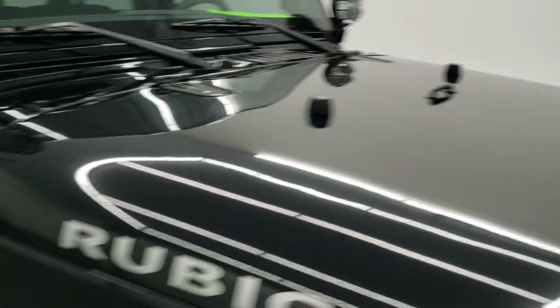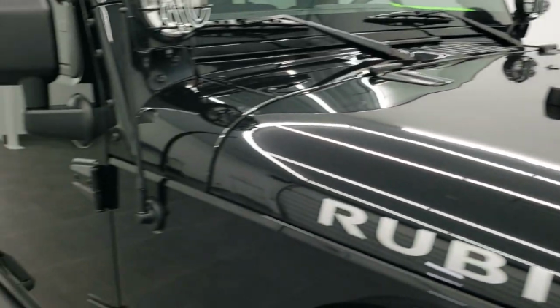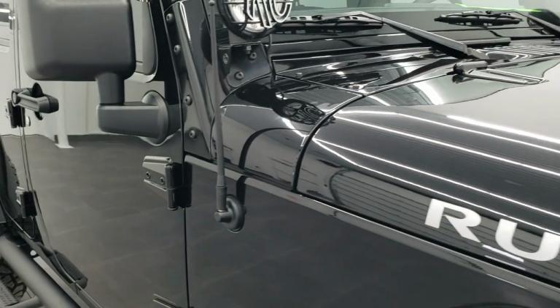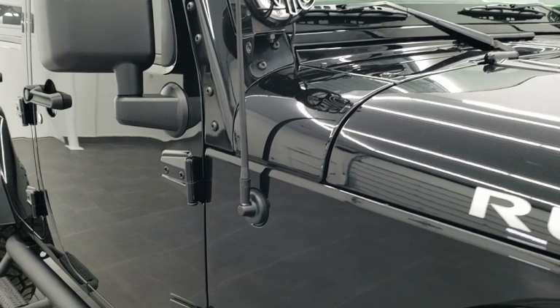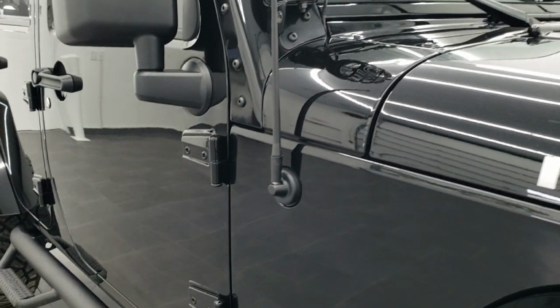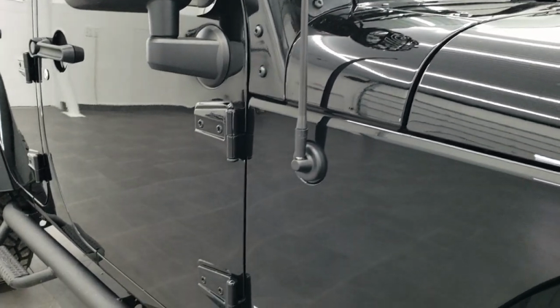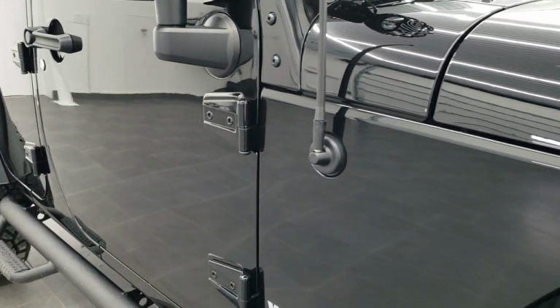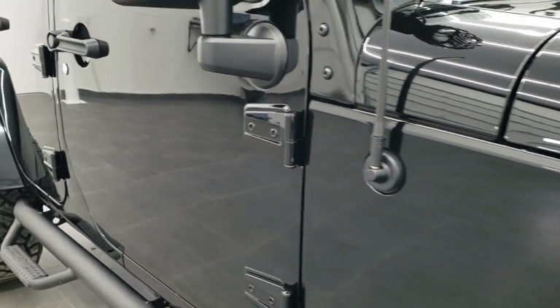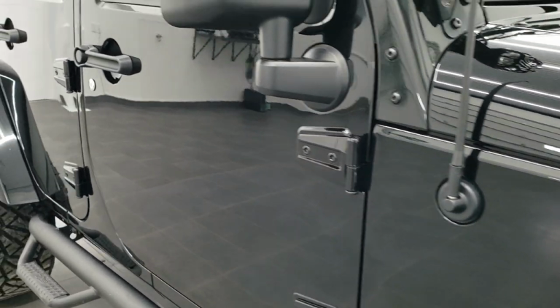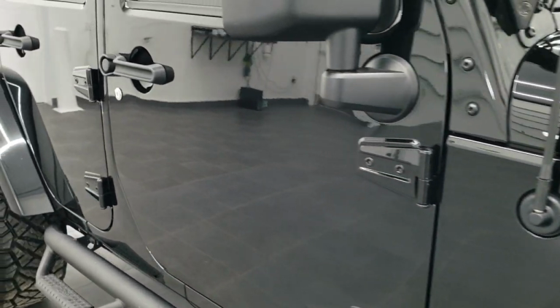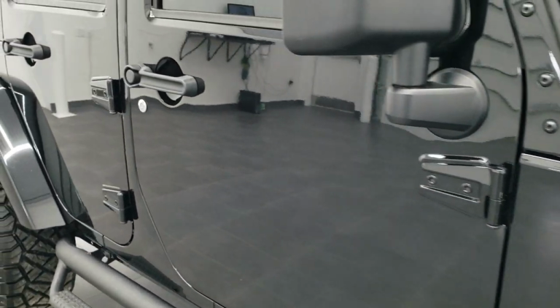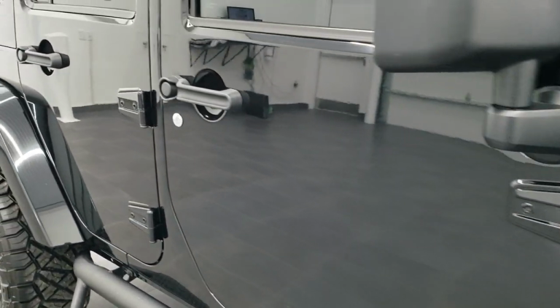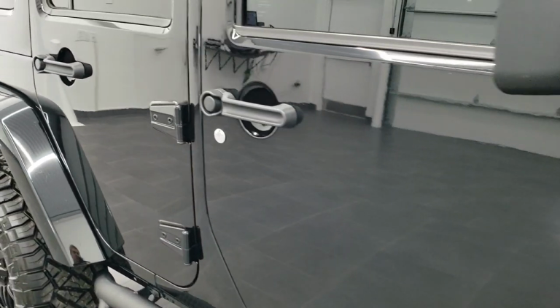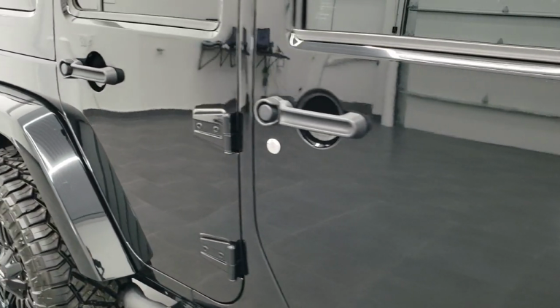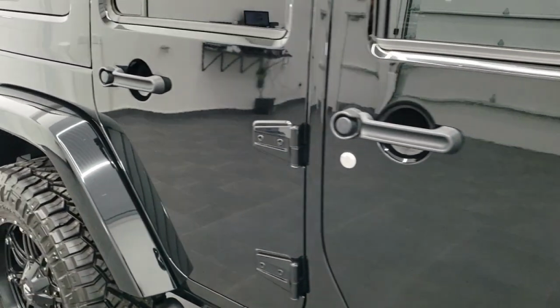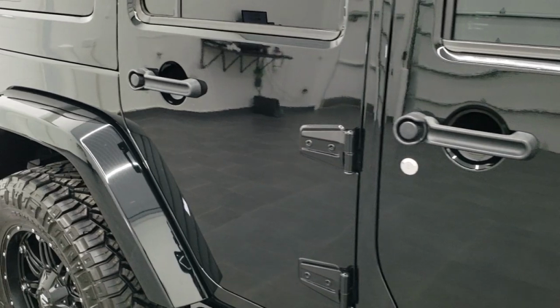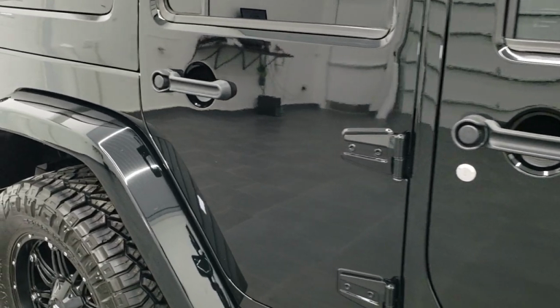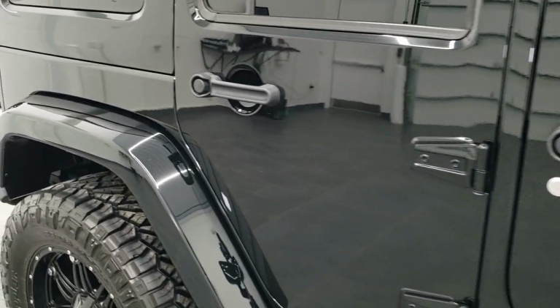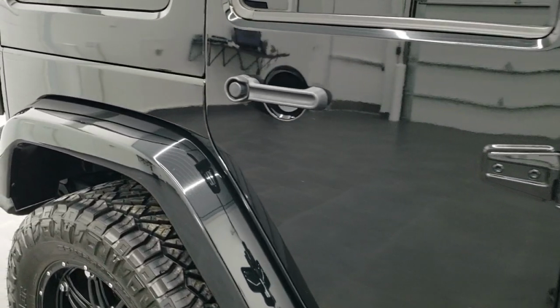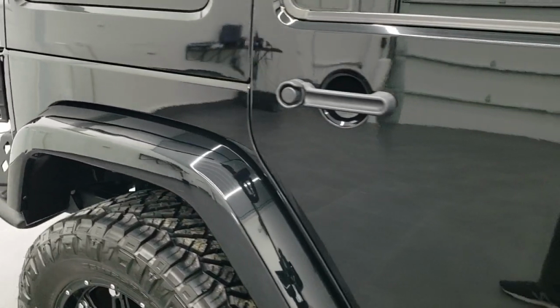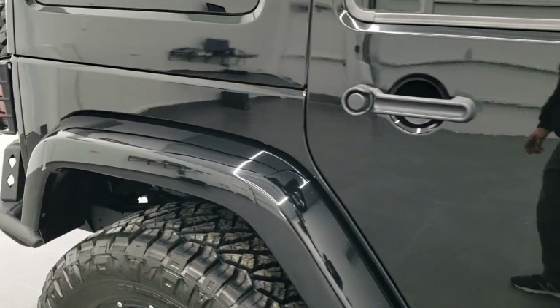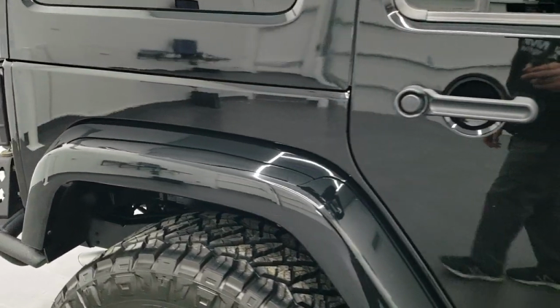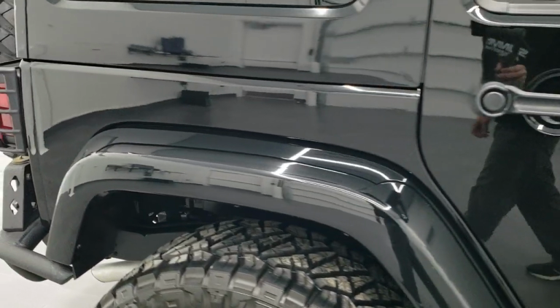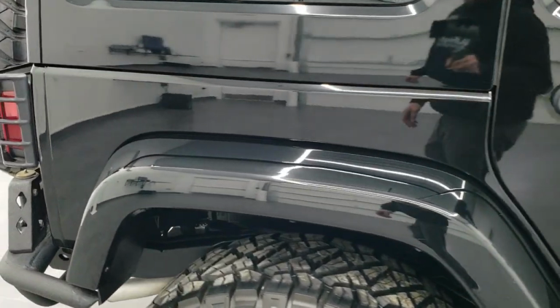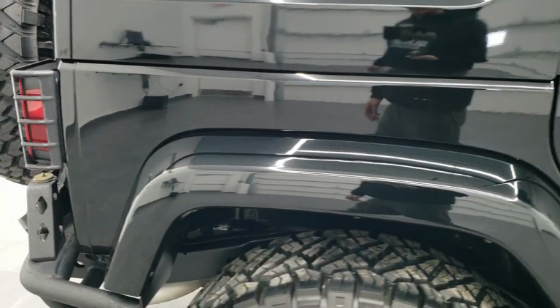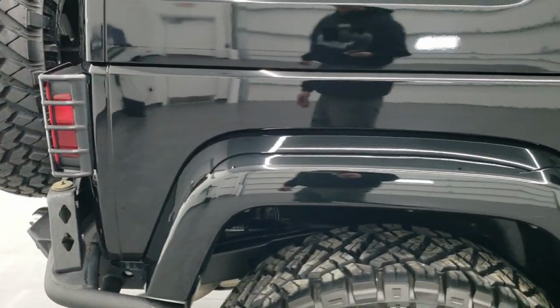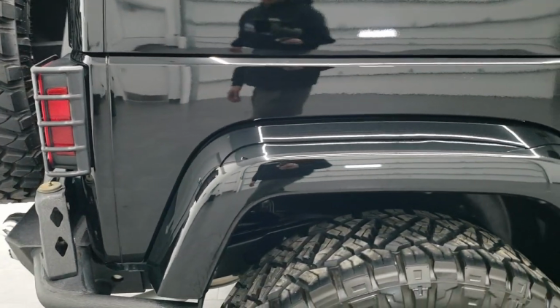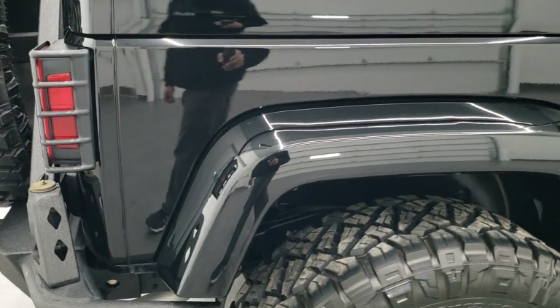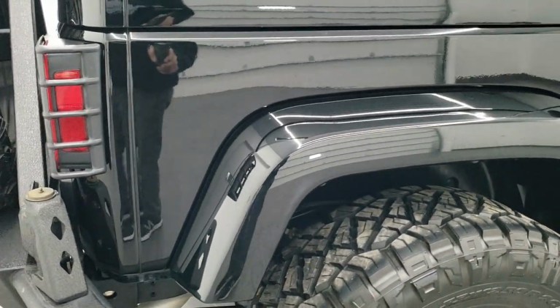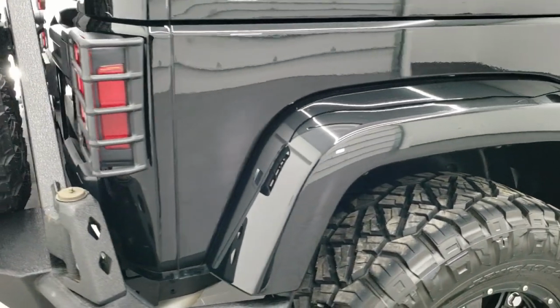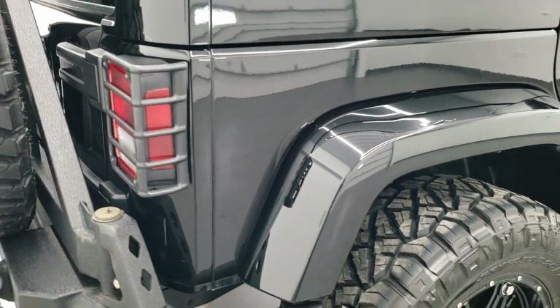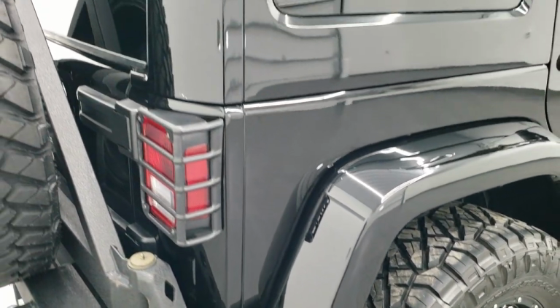As we go down this side of the vehicle, take note of how clean the body is, how reflective and mirror-like that paint is. This is a one owner vehicle, clean title history, no accidents or anything on the auto check.